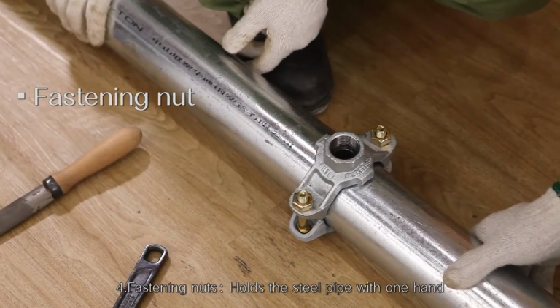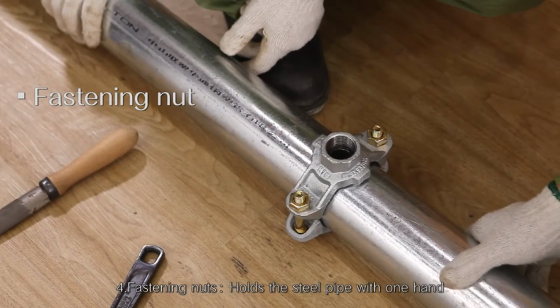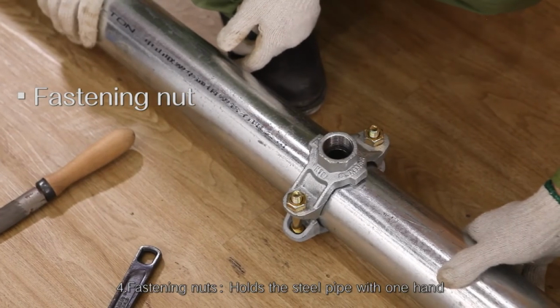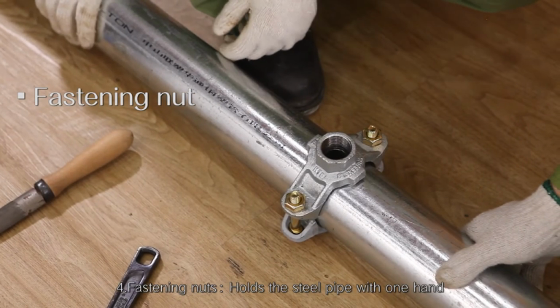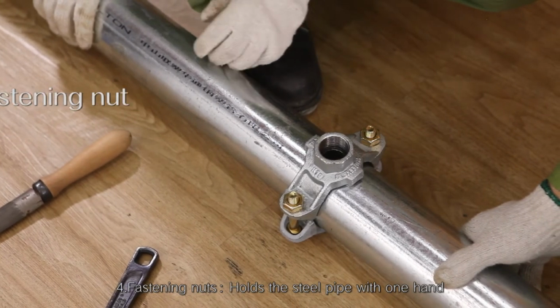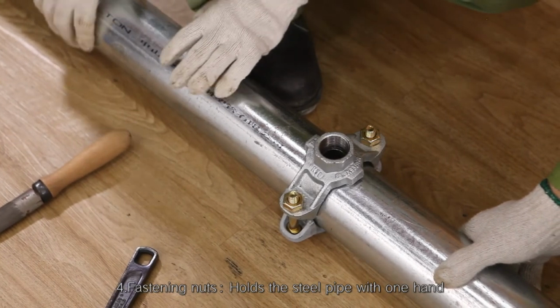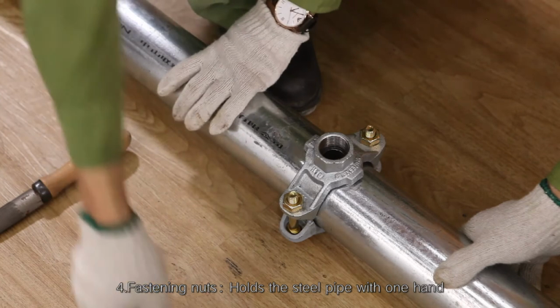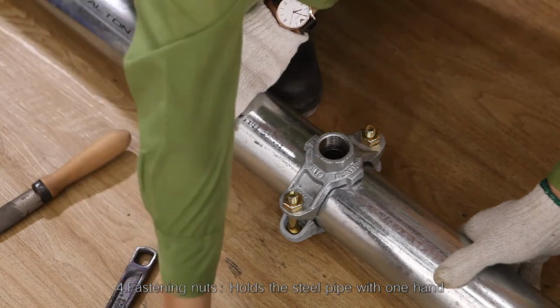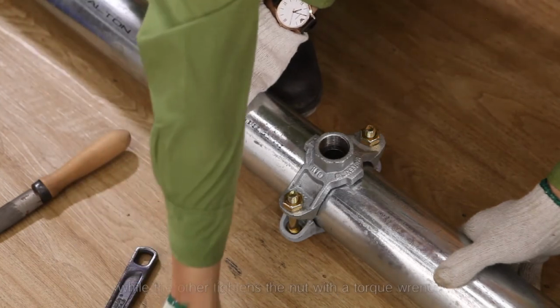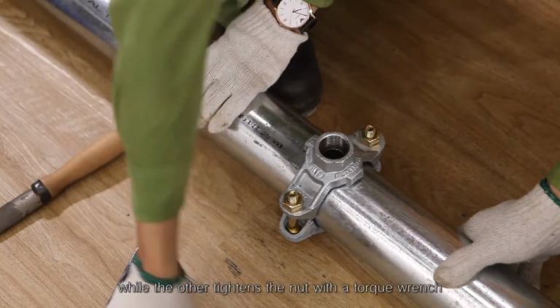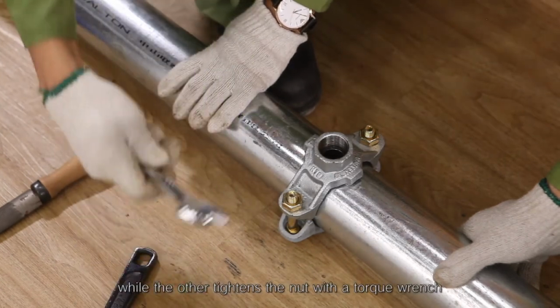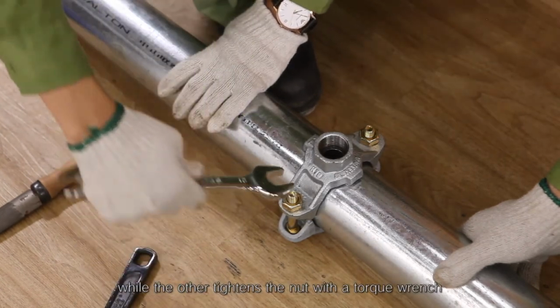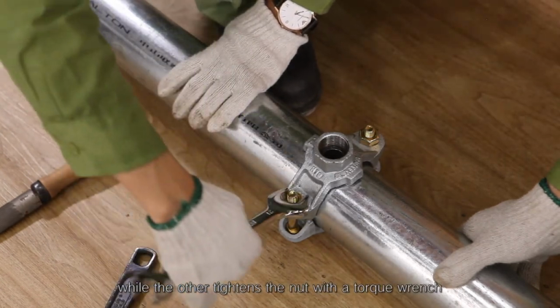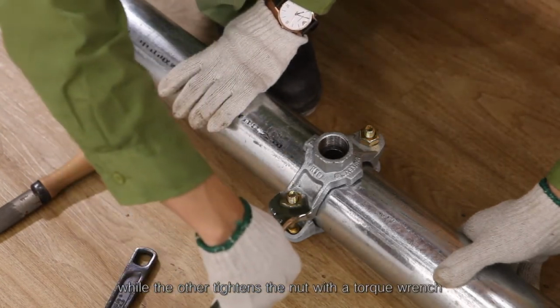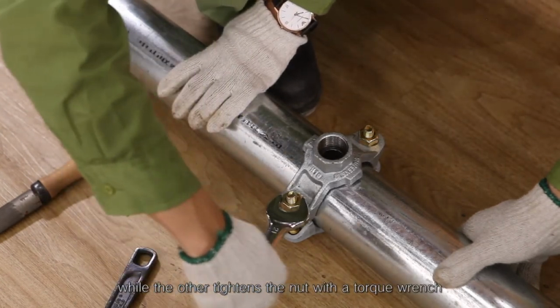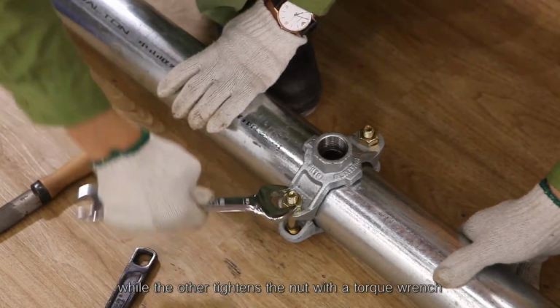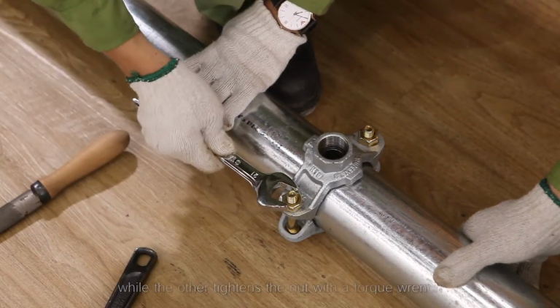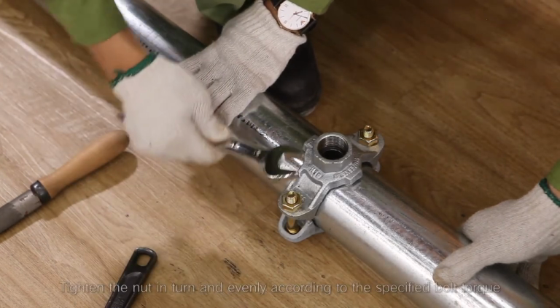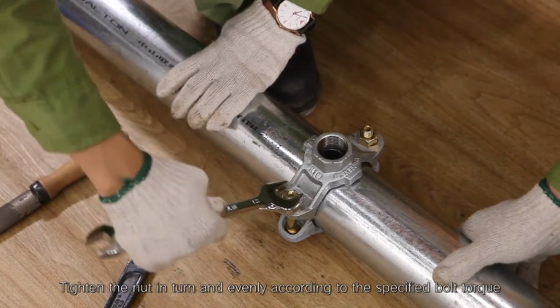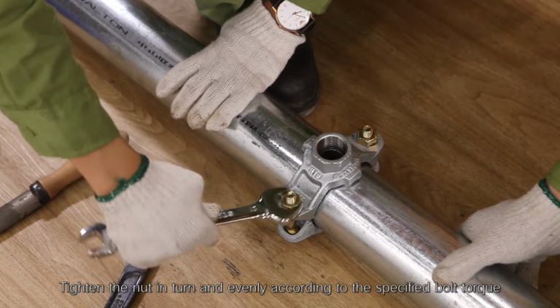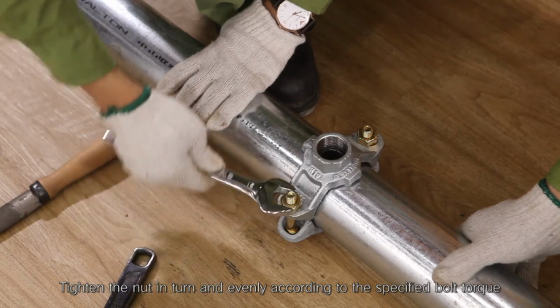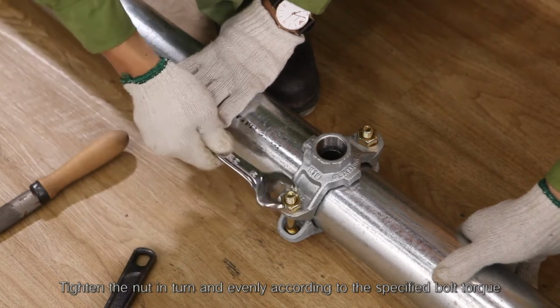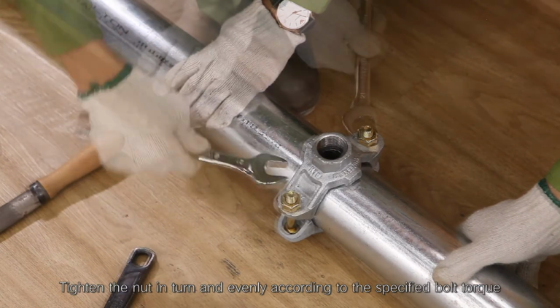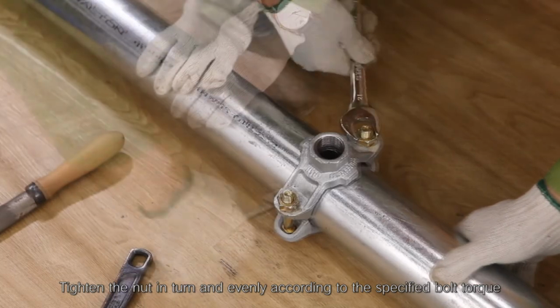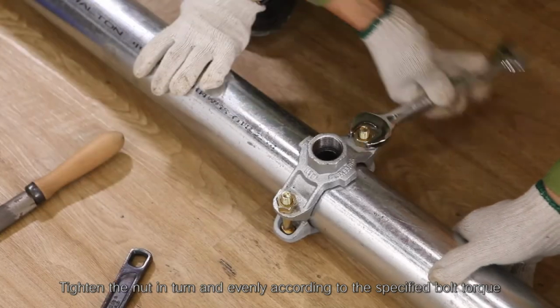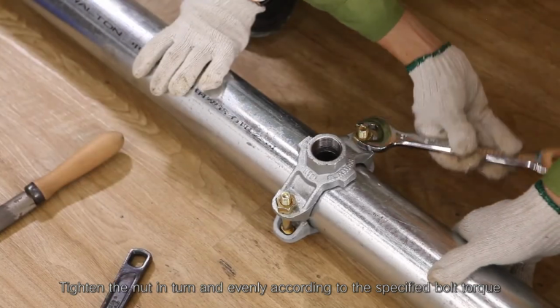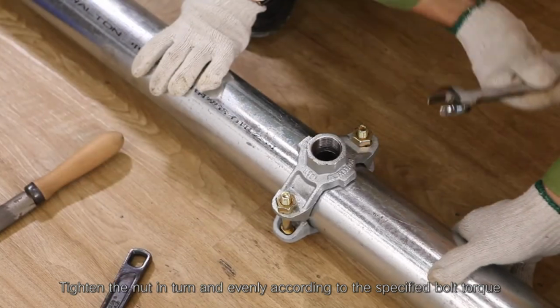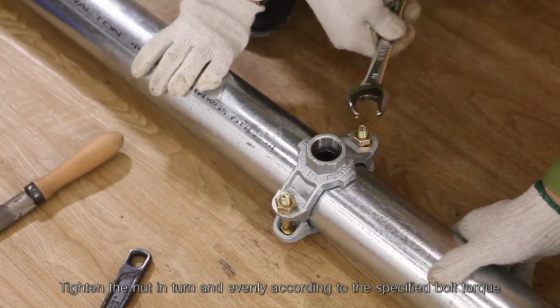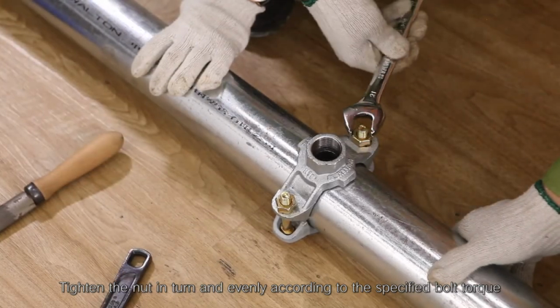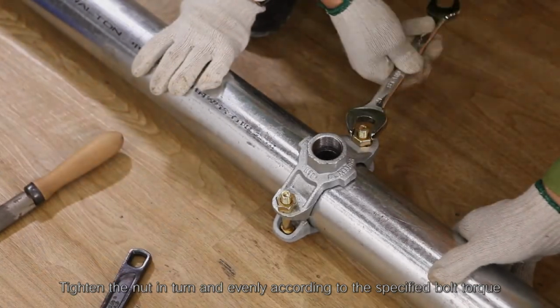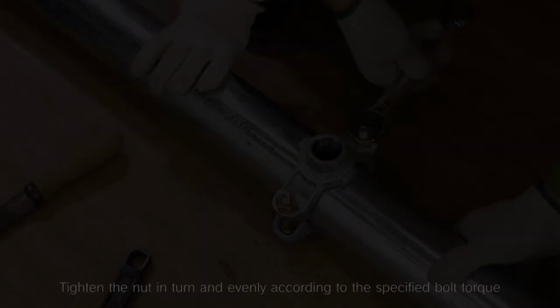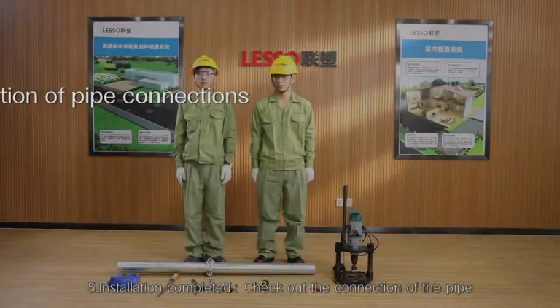Step 4 — fastening nuts: hold the steel pipe with one hand while the other tightens the nut with a torque wrench. Tighten the nuts in turn and evenly according to the specified bolt torque.